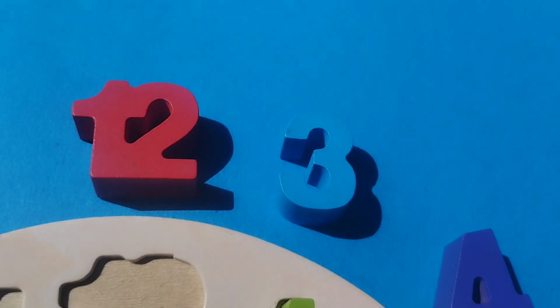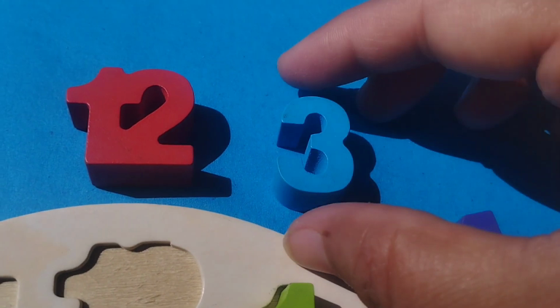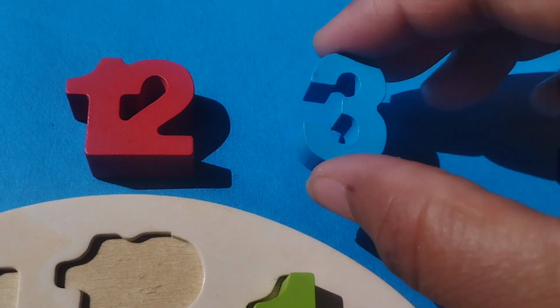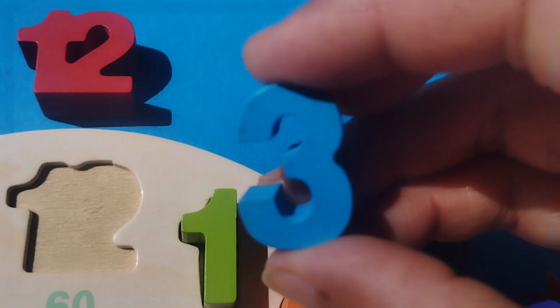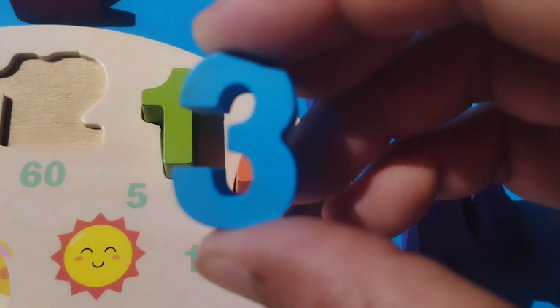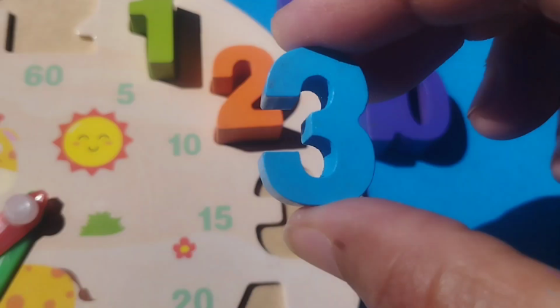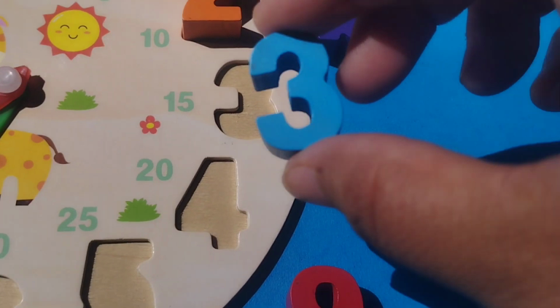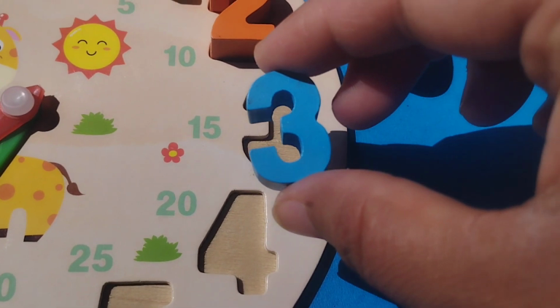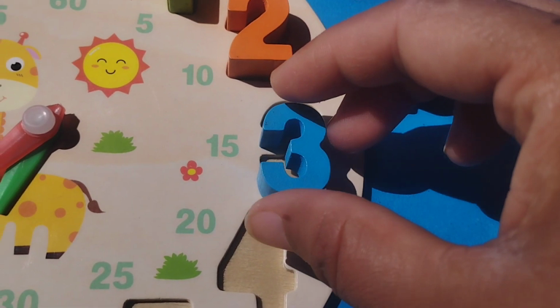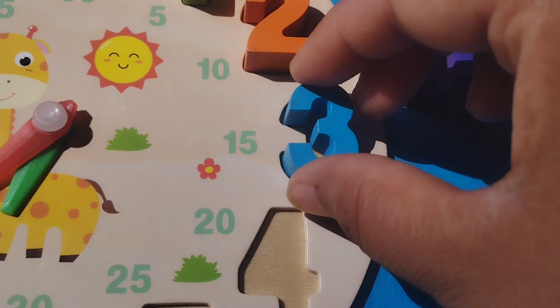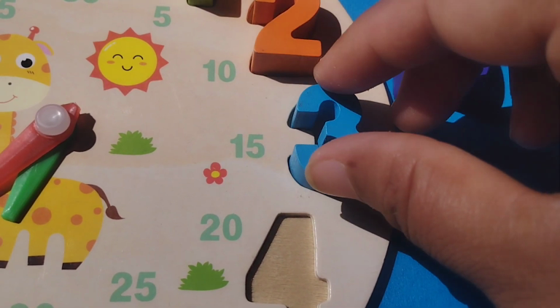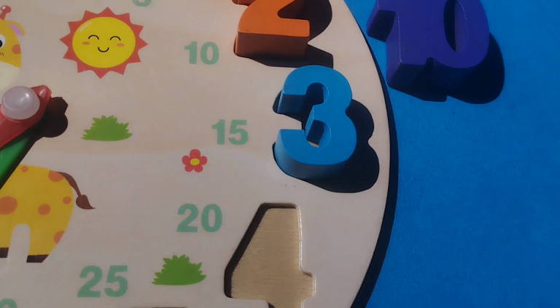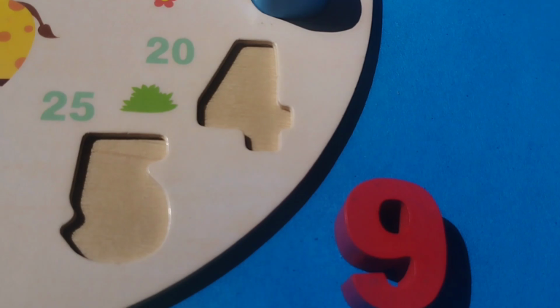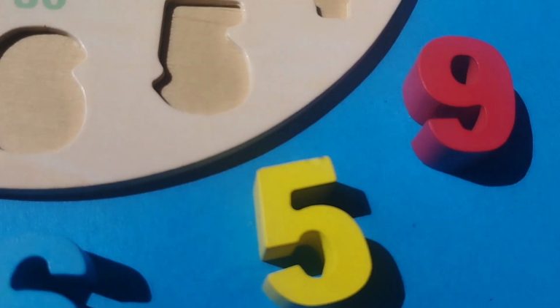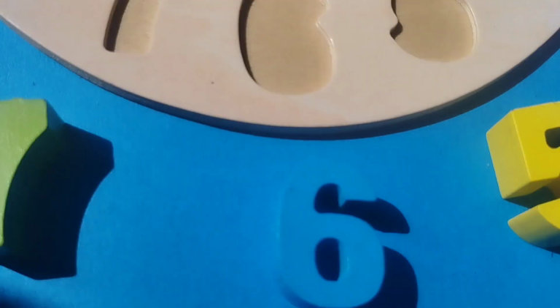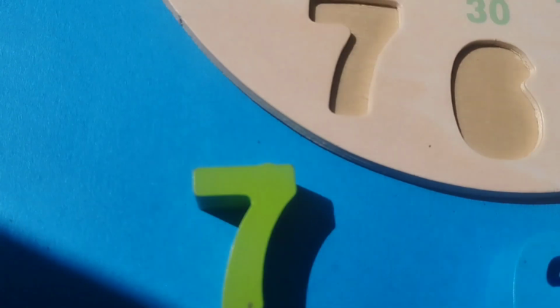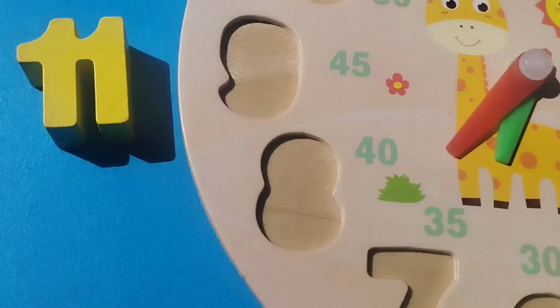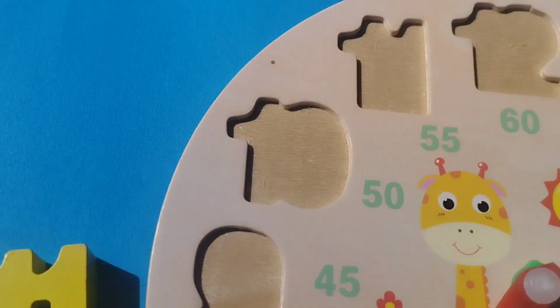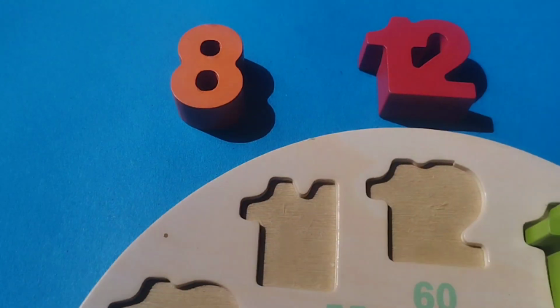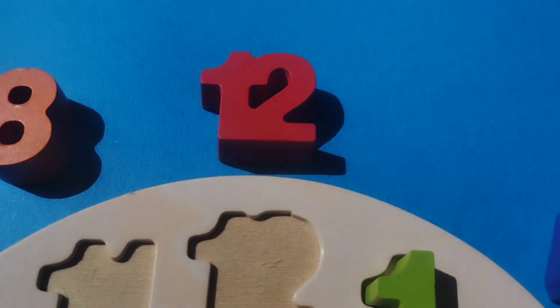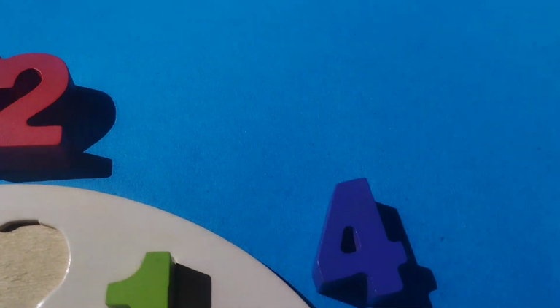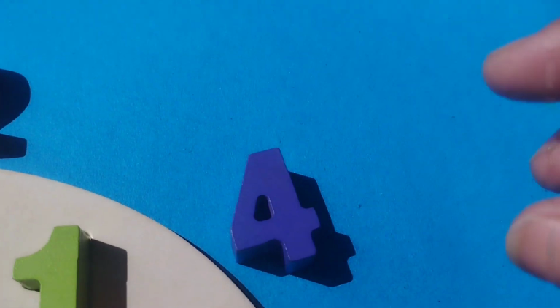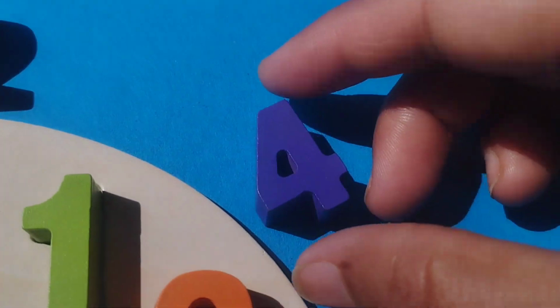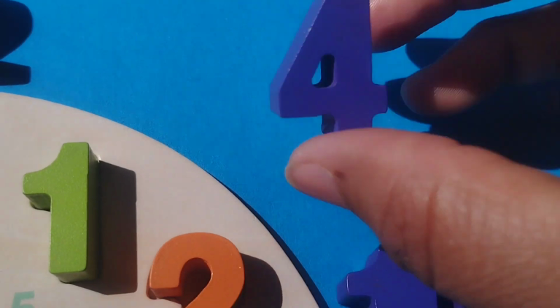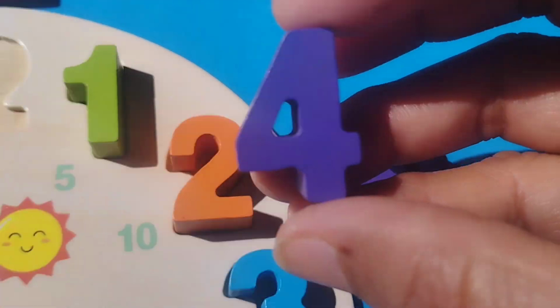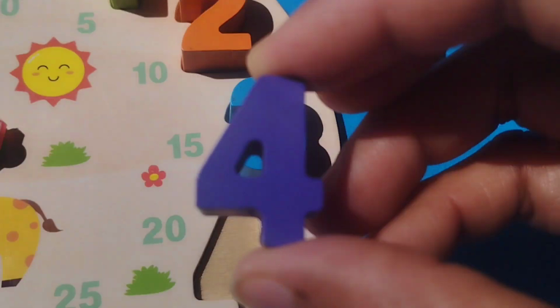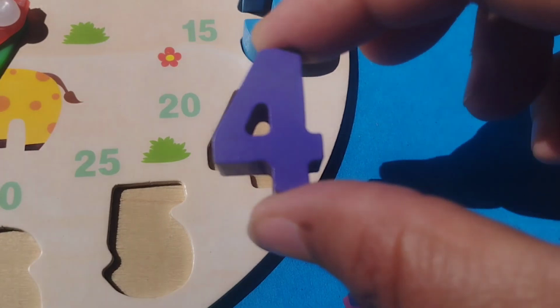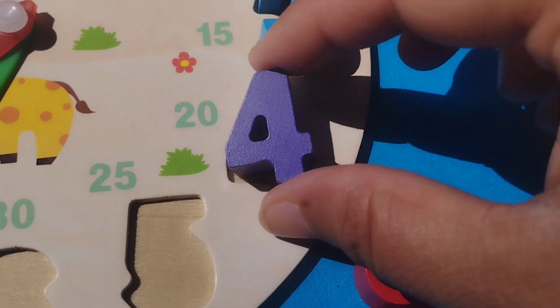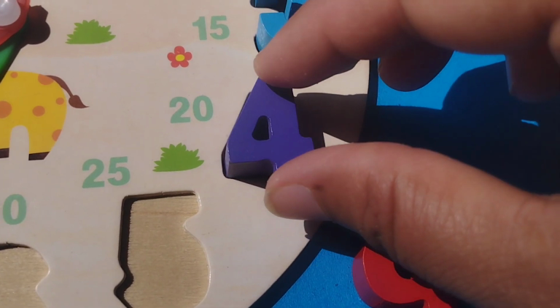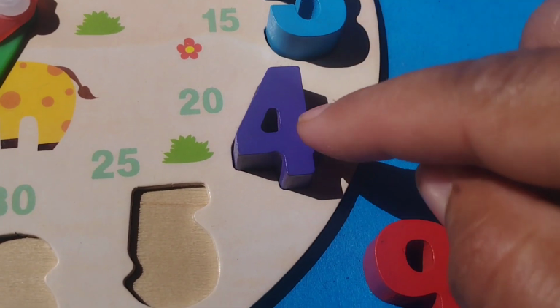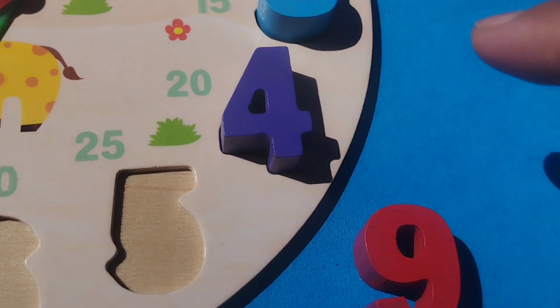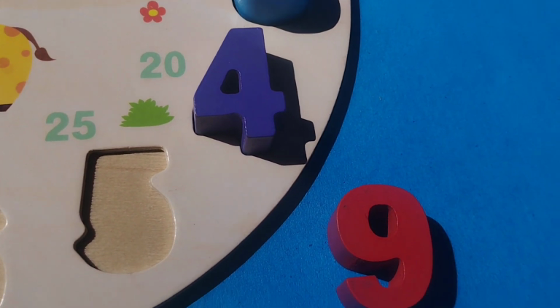The next number is number 3. This is number 3. The next number is number 4. This is number 4.